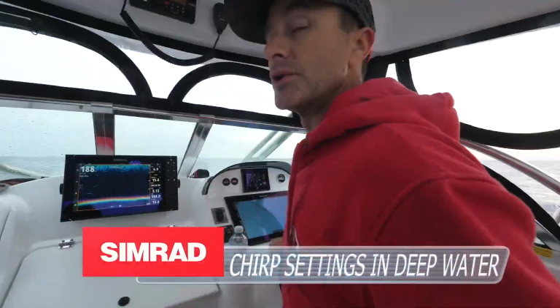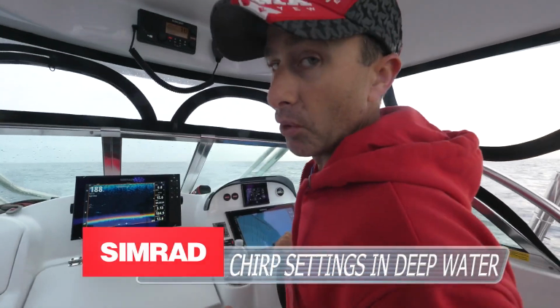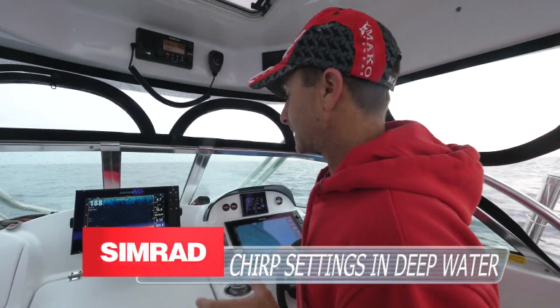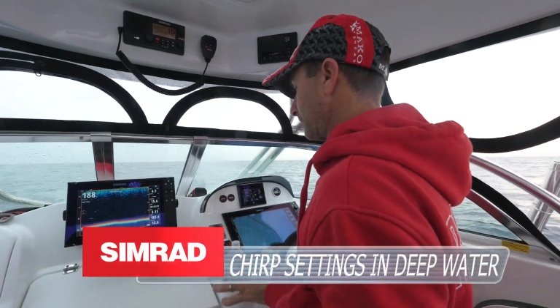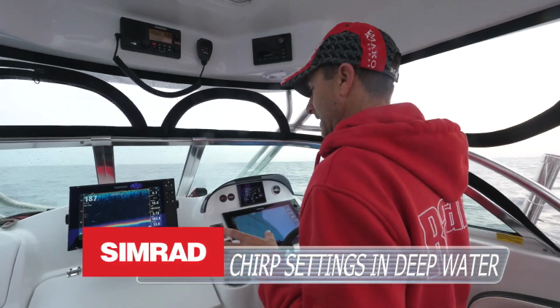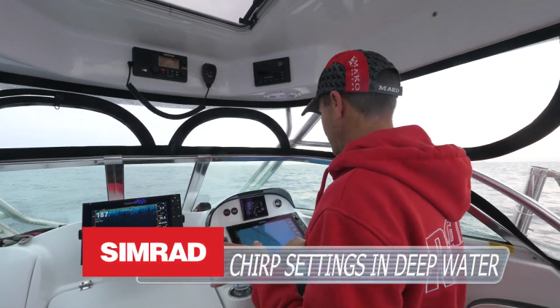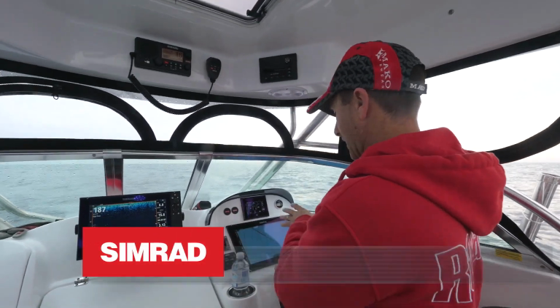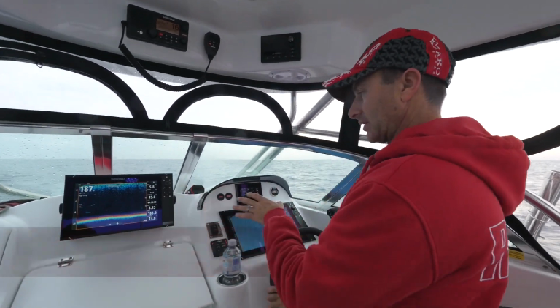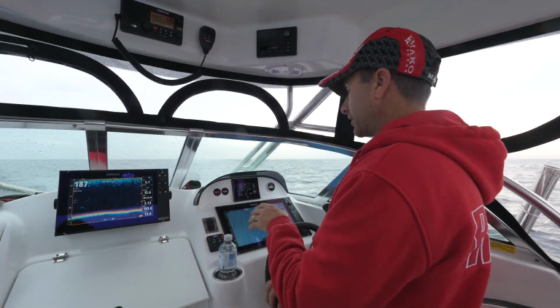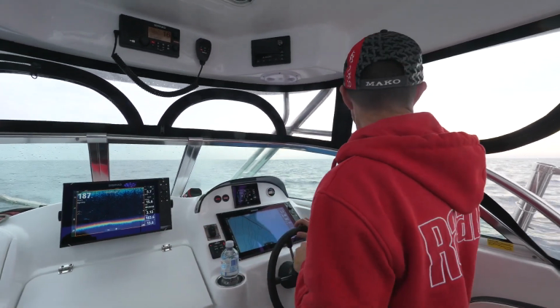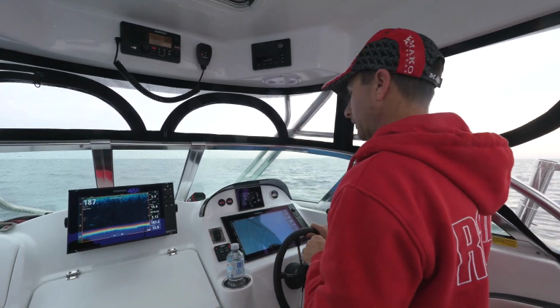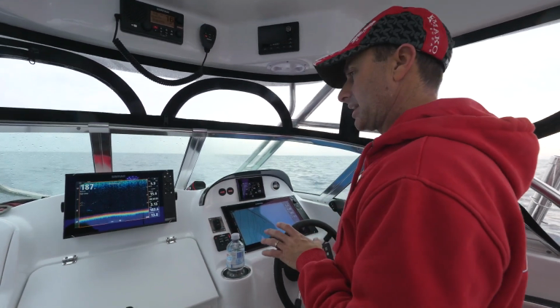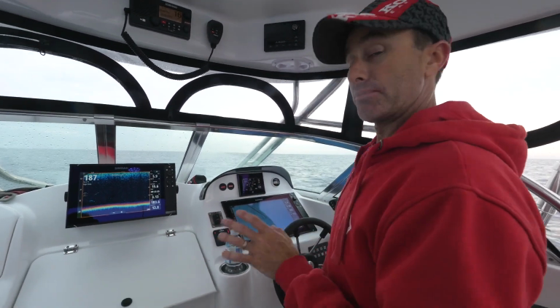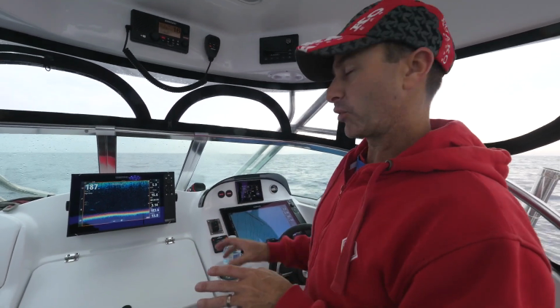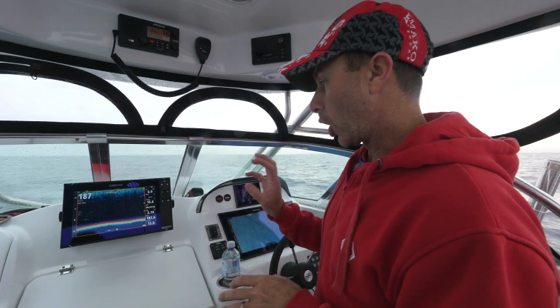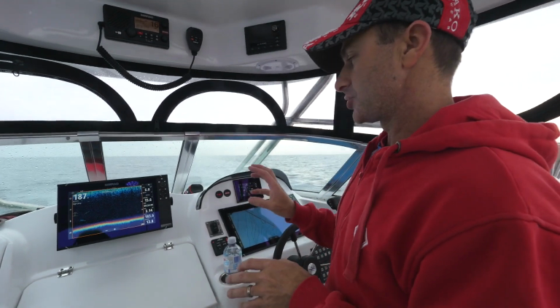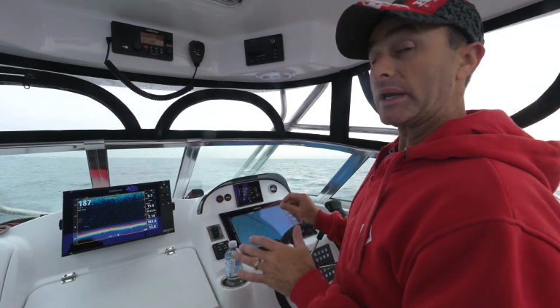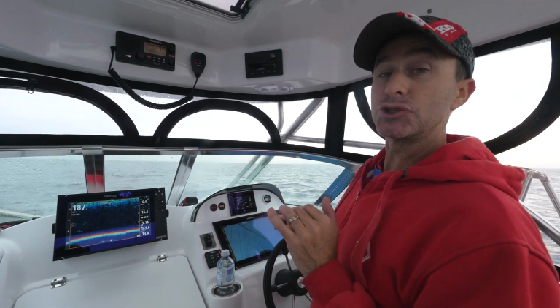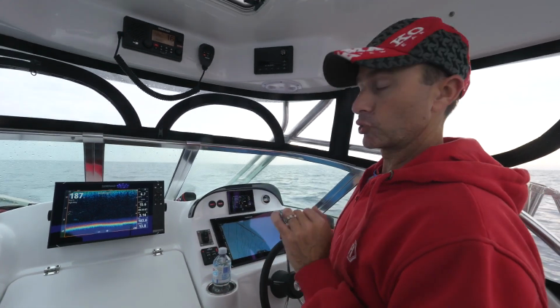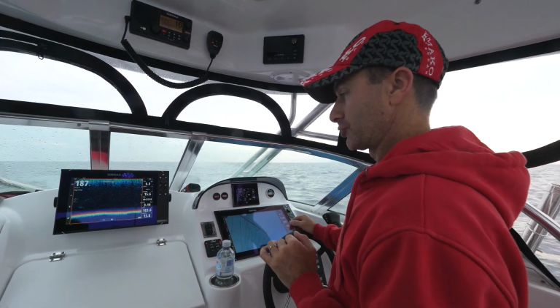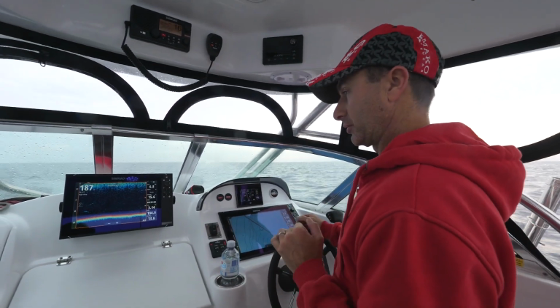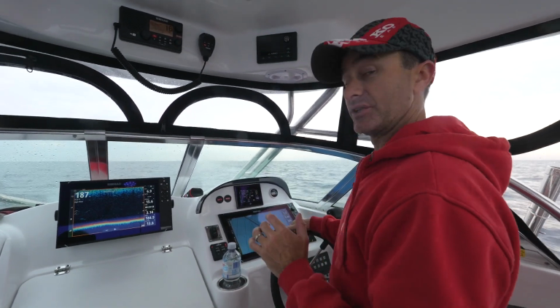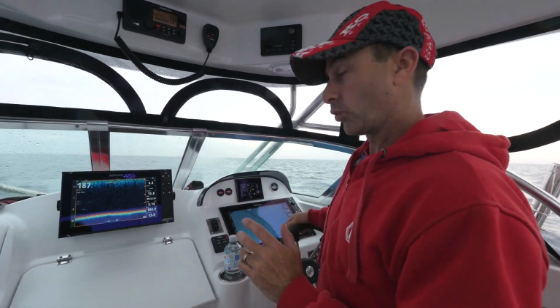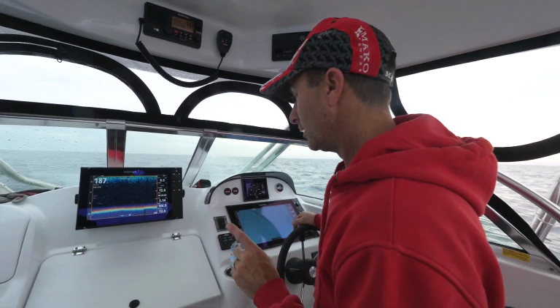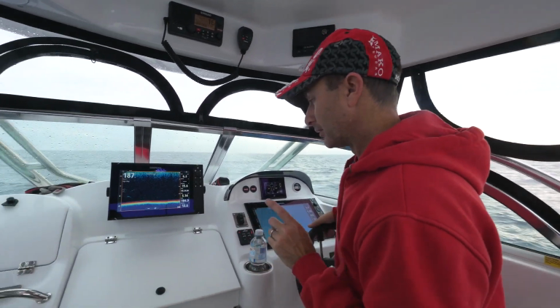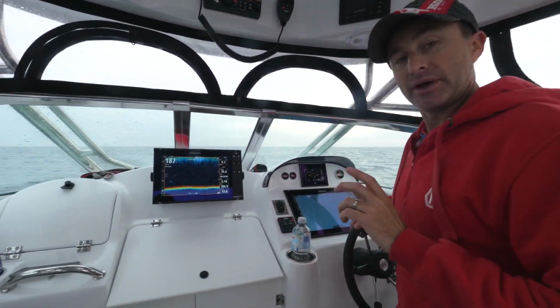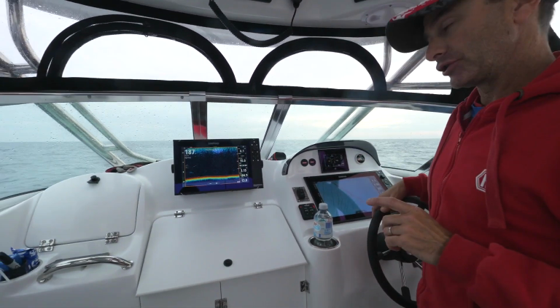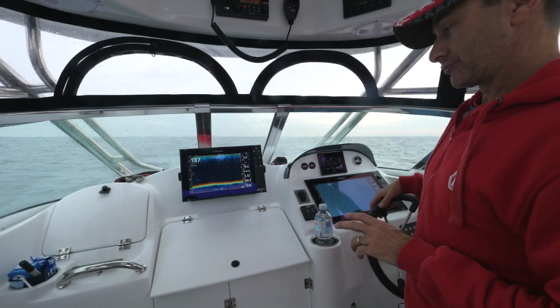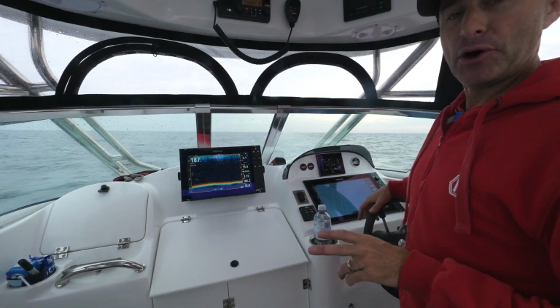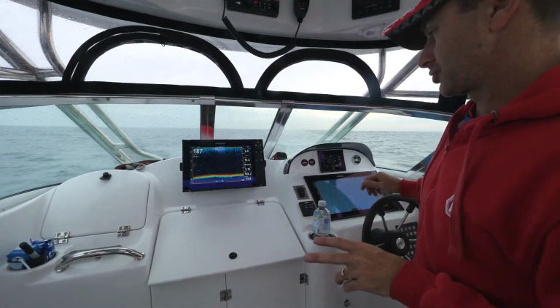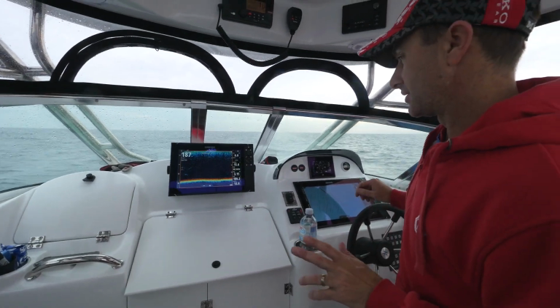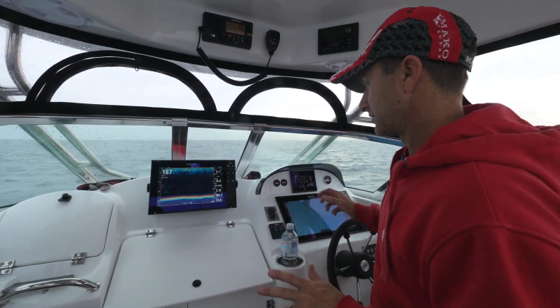Most importantly is getting the best out of your sounder and your electronics. What I'm doing here at the moment — we're in high chirp, we need to go to low chirp because we're in deep water, but what I am going to do is run both to show you the differences.